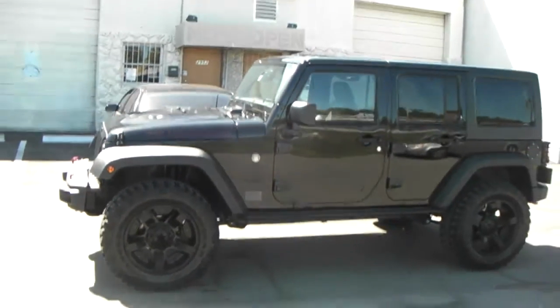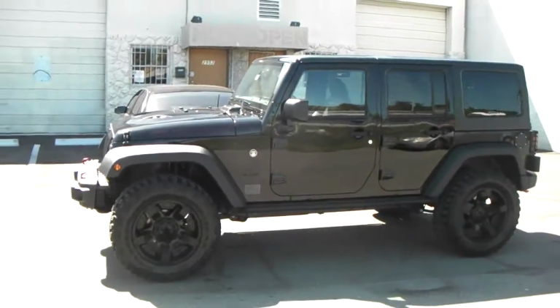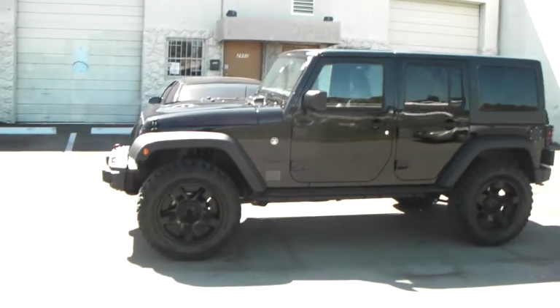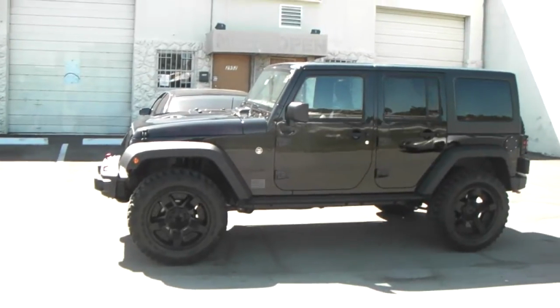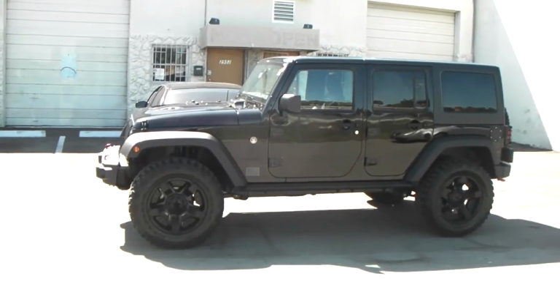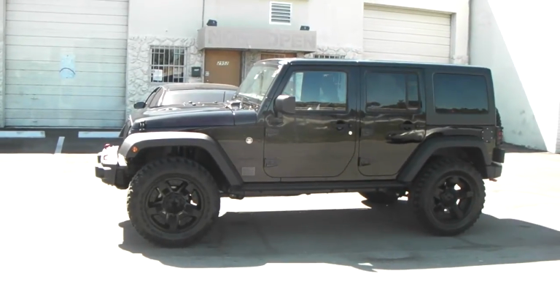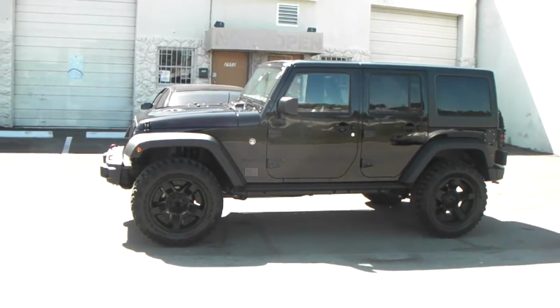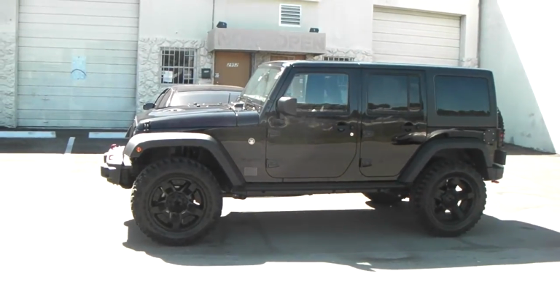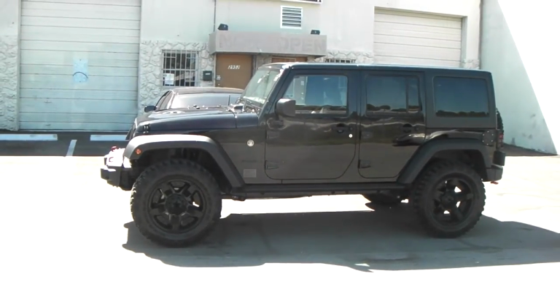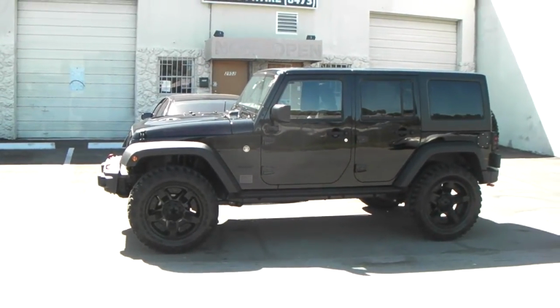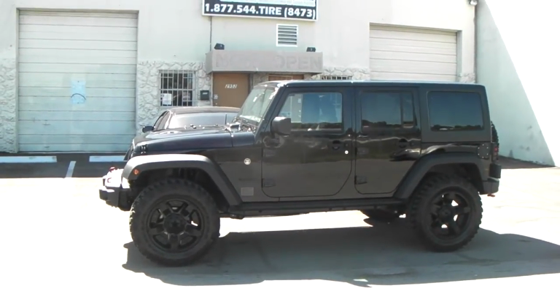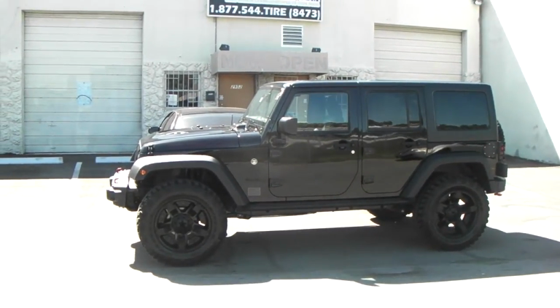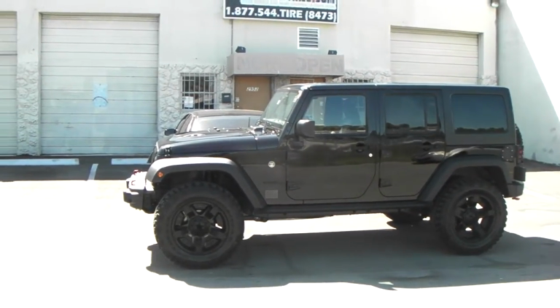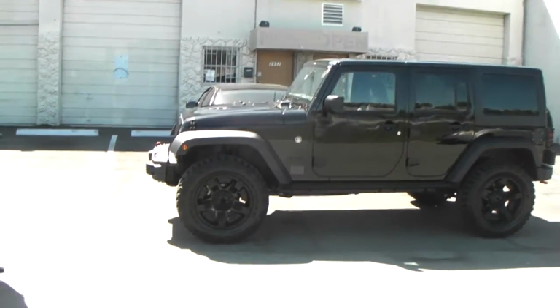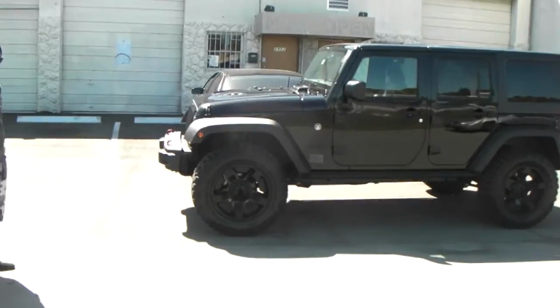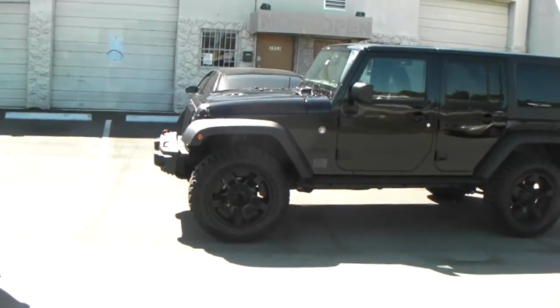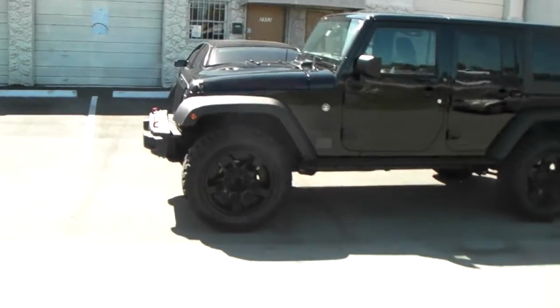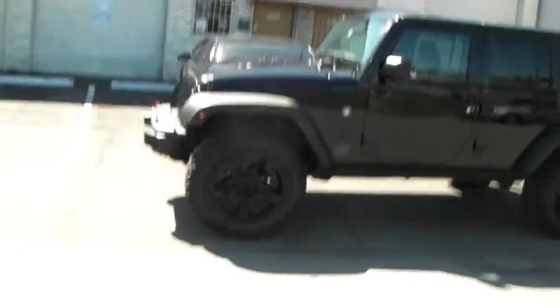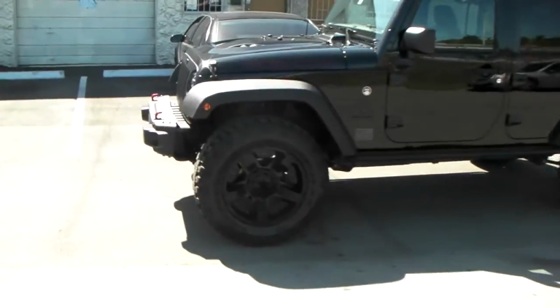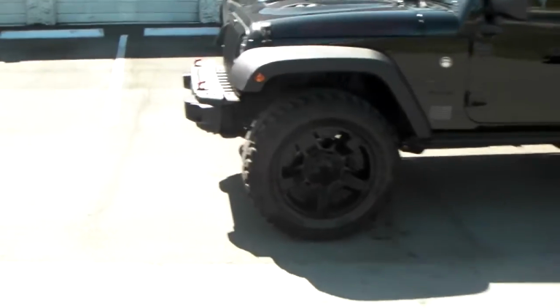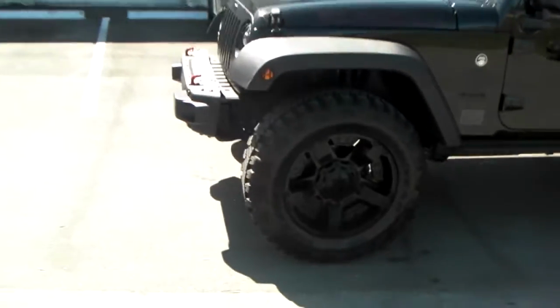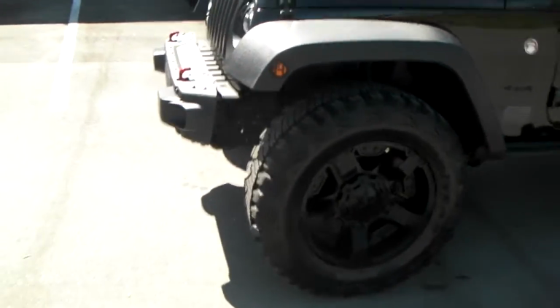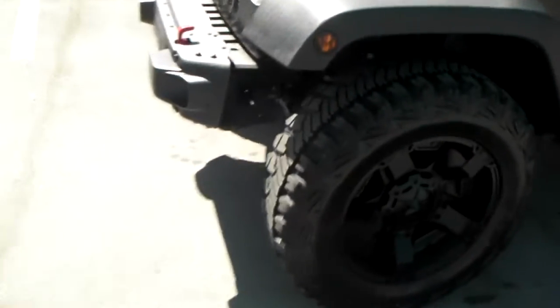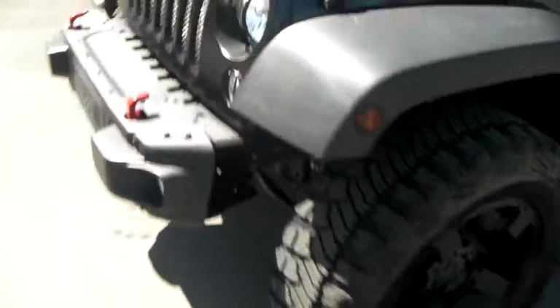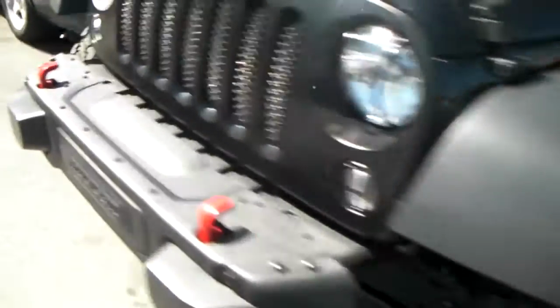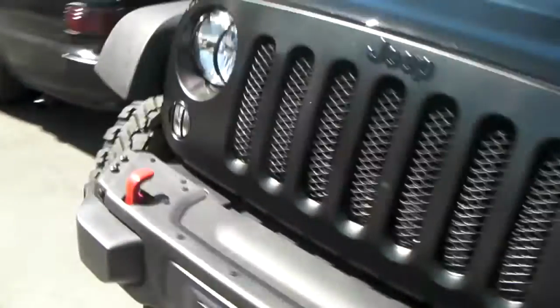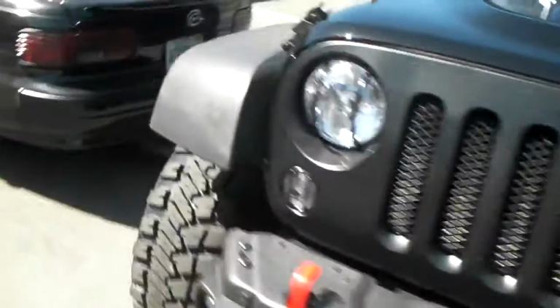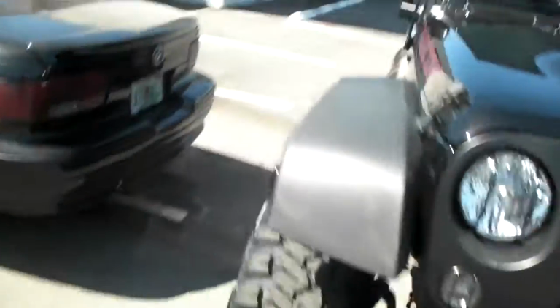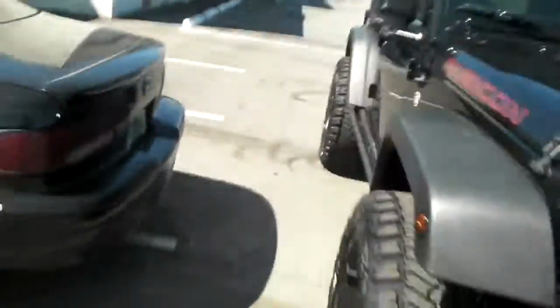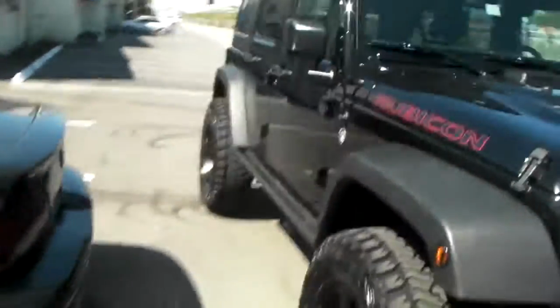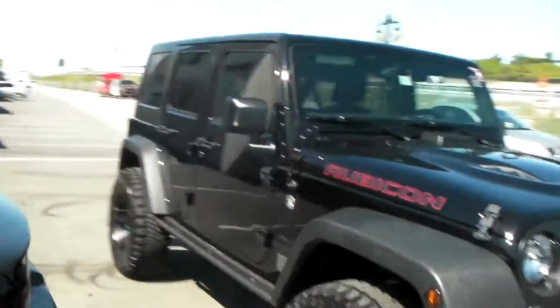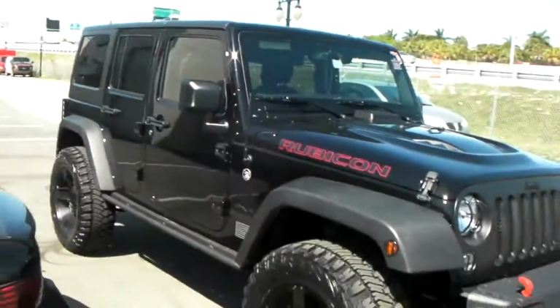Give you a look at that truck — great looking truck. Again, you can find these online at DozenTires.com or call us at 877-544-8473. We'll give you a look at the other side because the sun is blinding us.